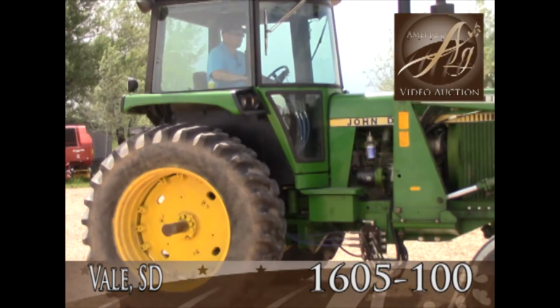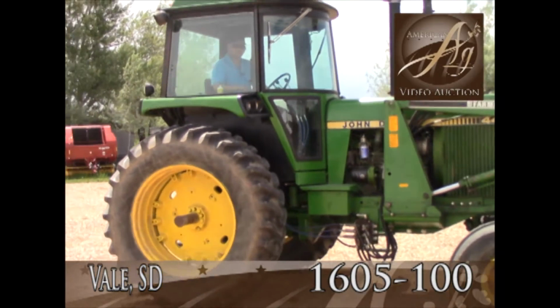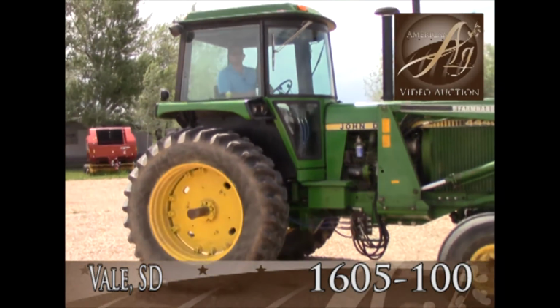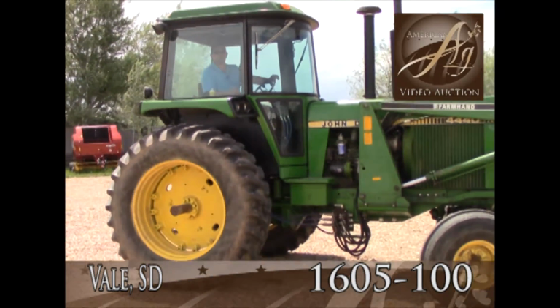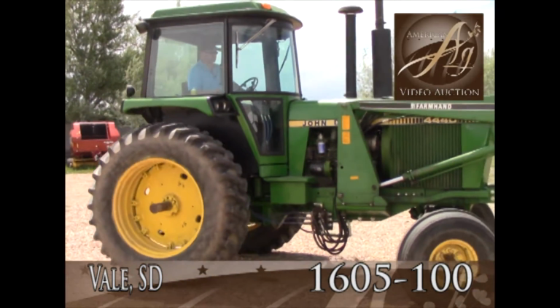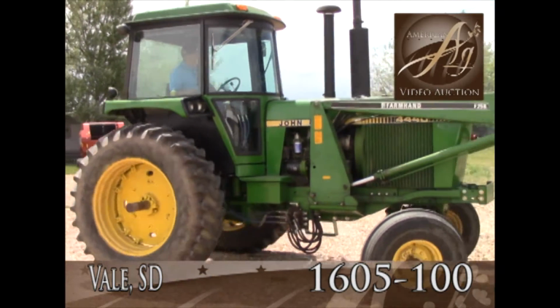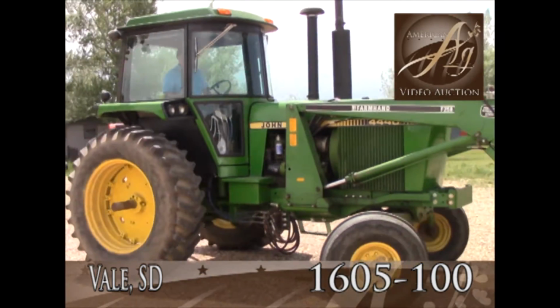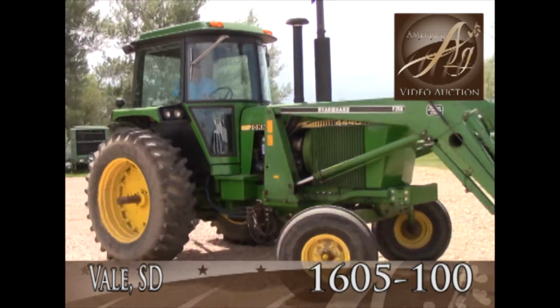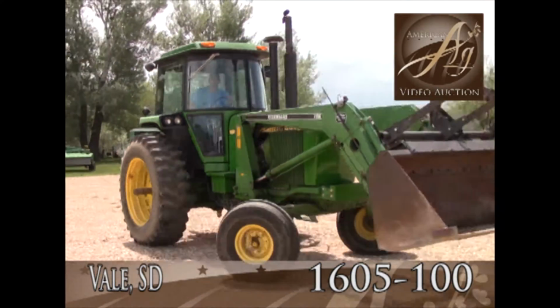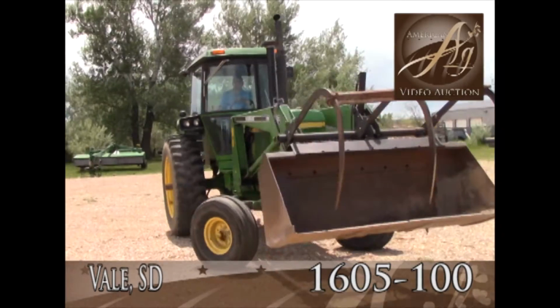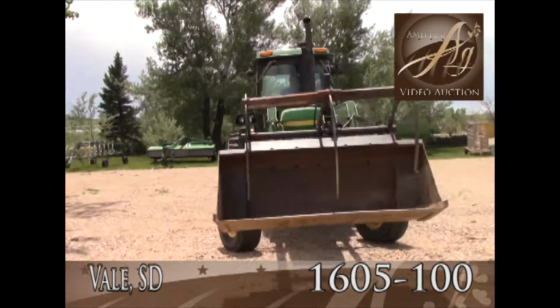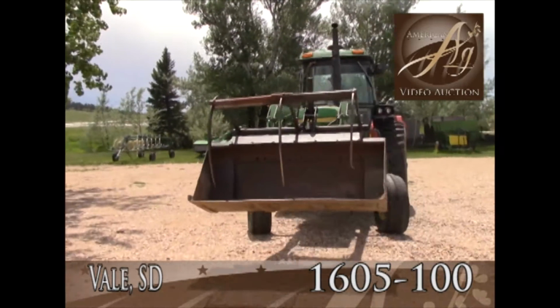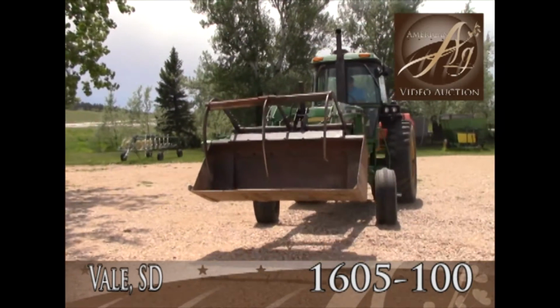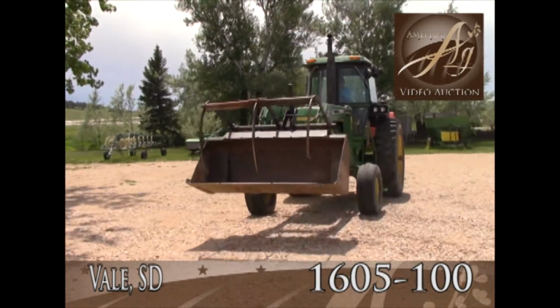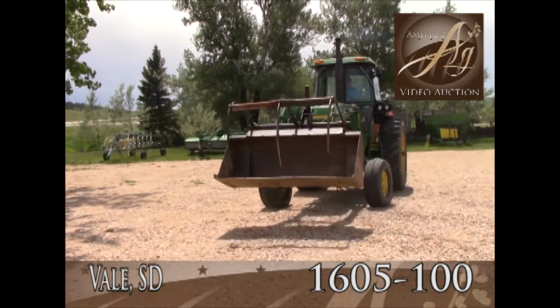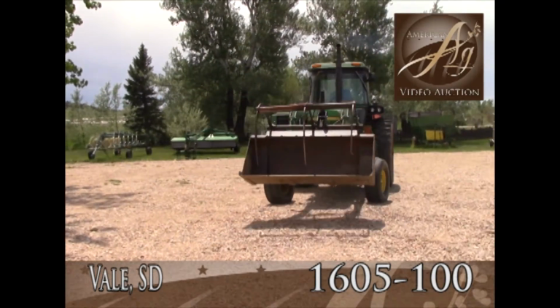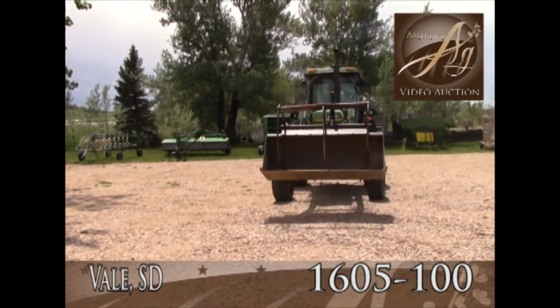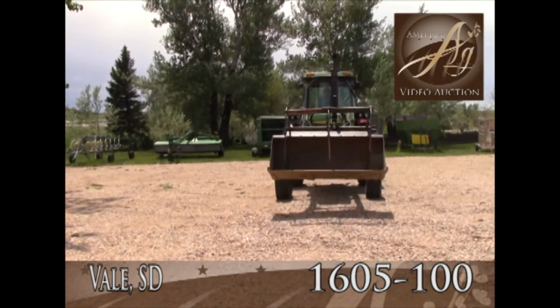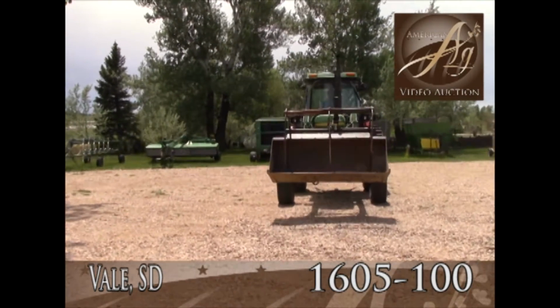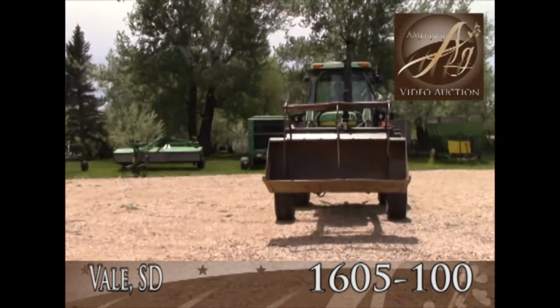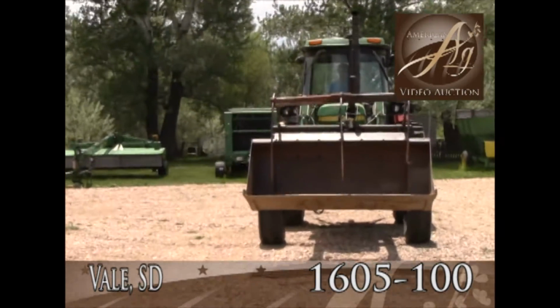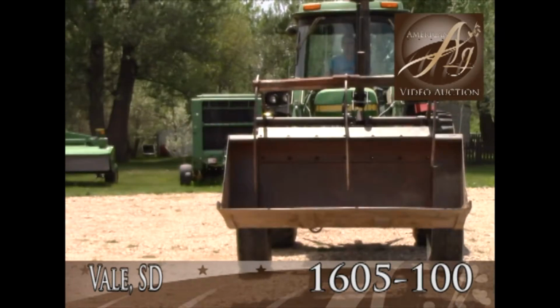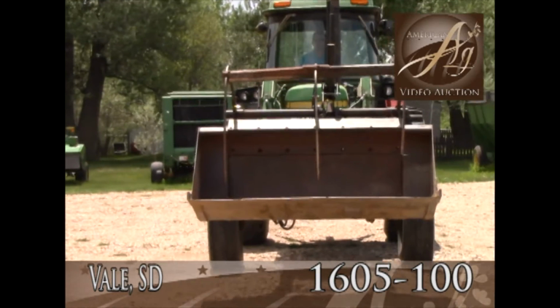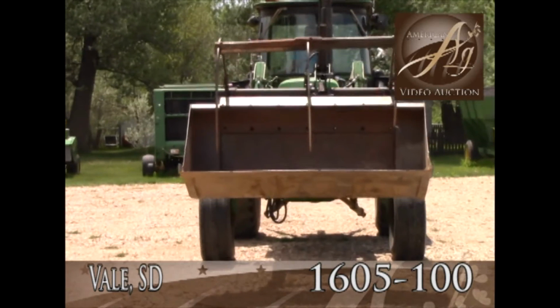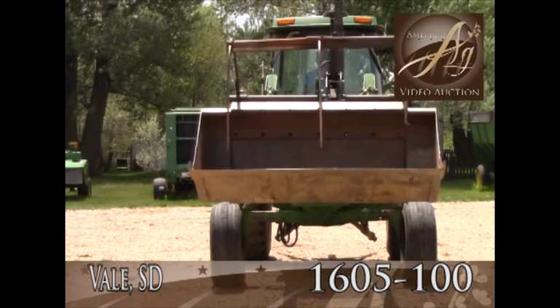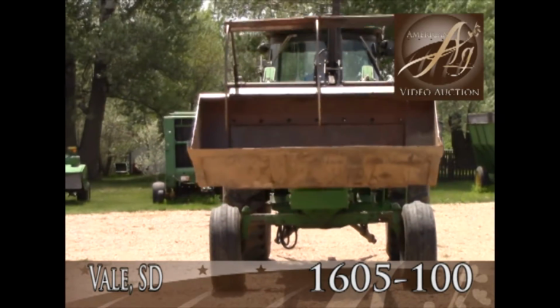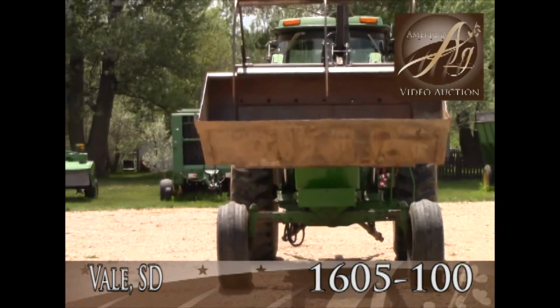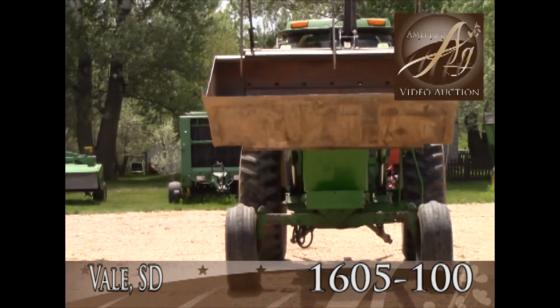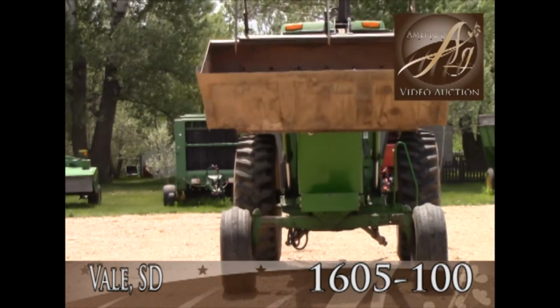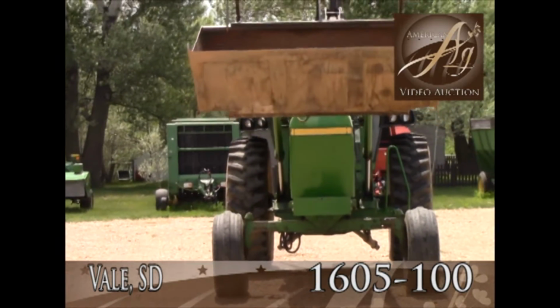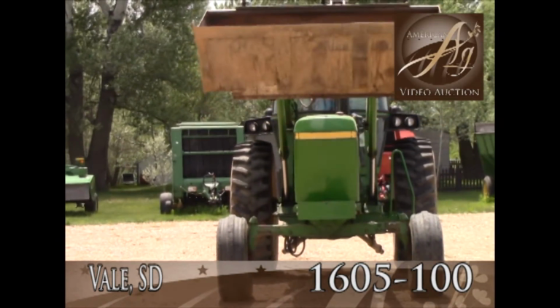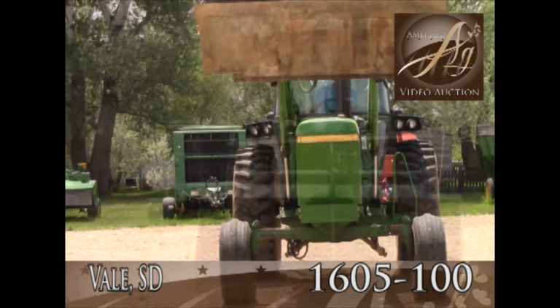Very good tractor. This comes off a little local farm right here out of Vail, South Dakota. Guy kind of kept it sitting in his shed, he hasn't used it a whole lot since he bought it.